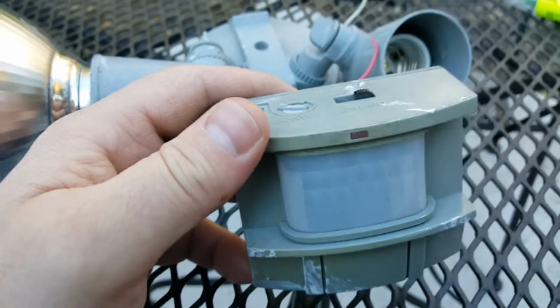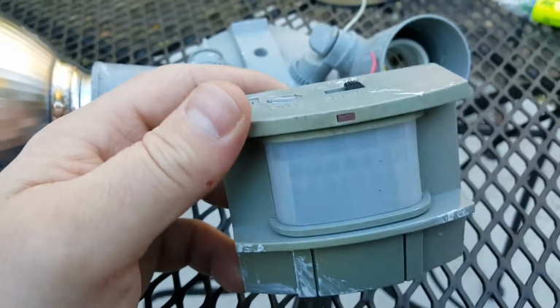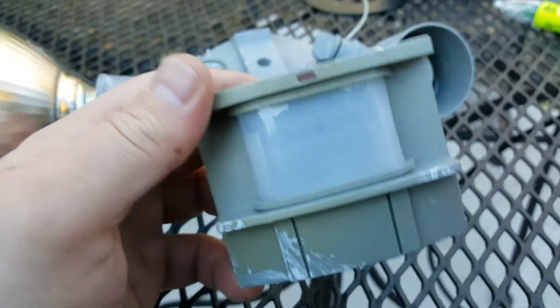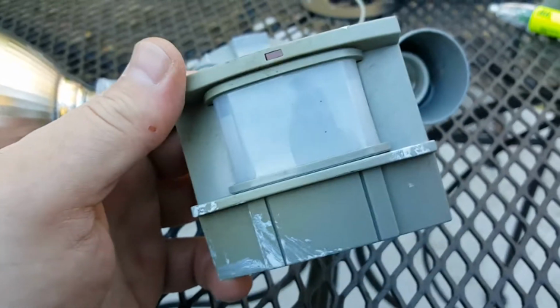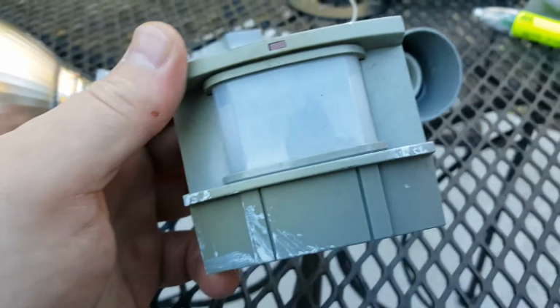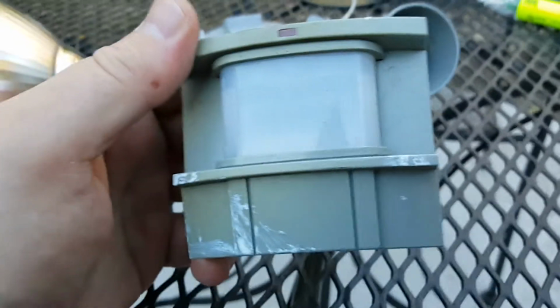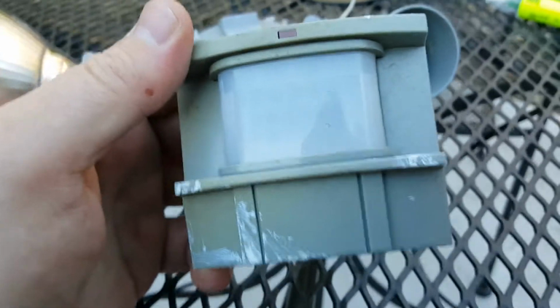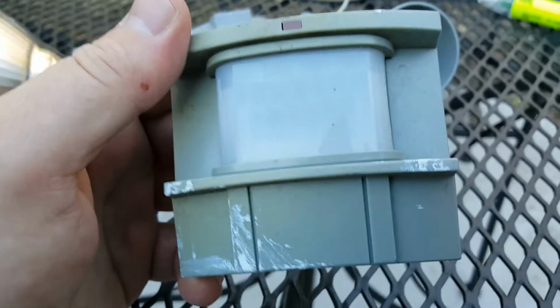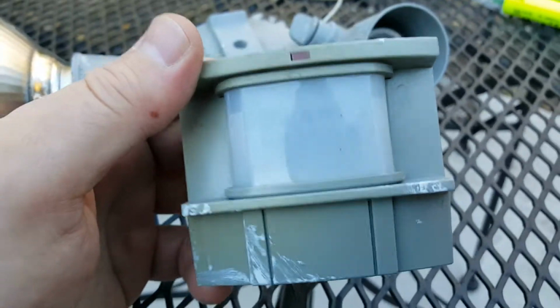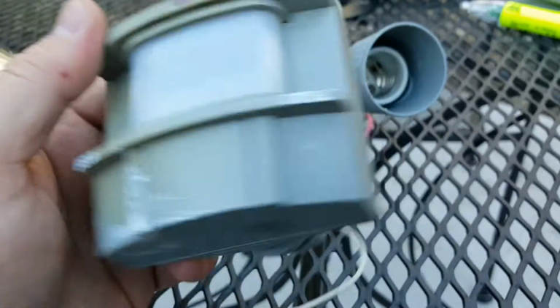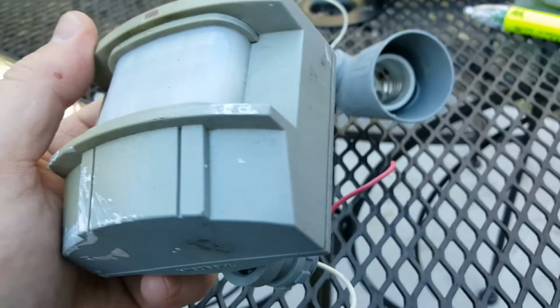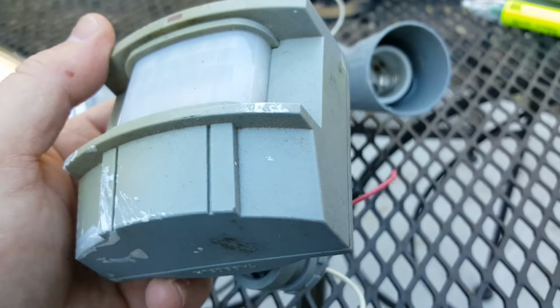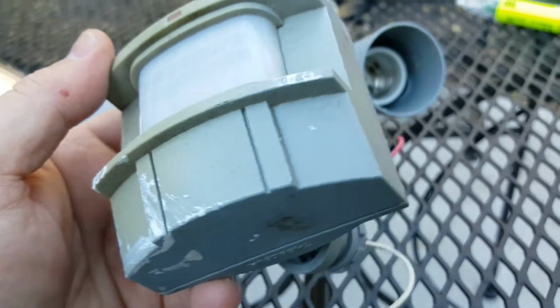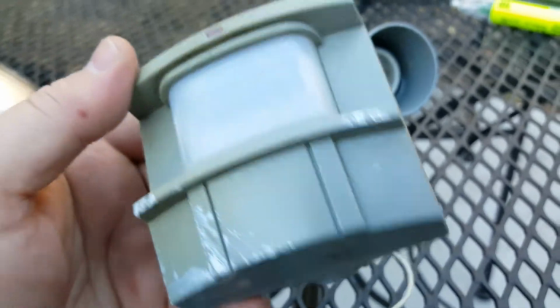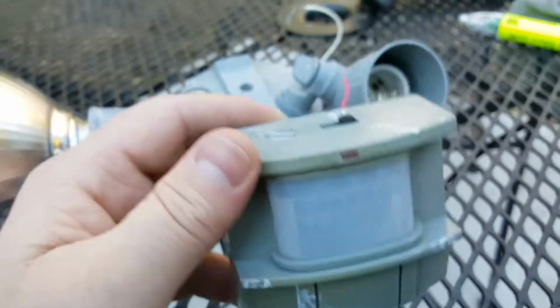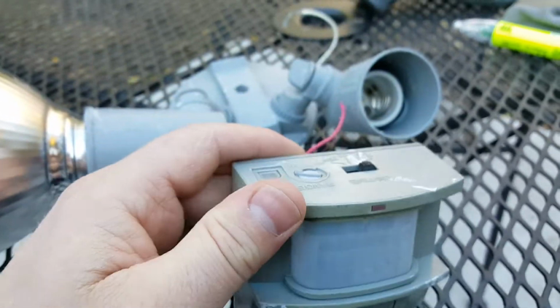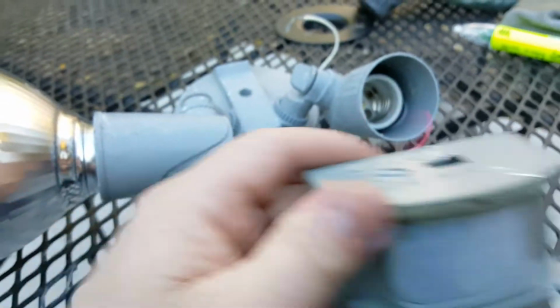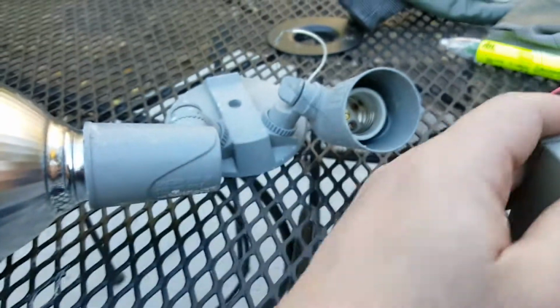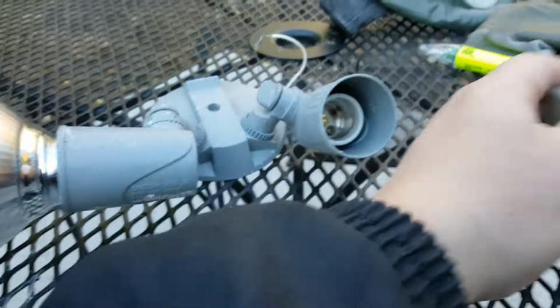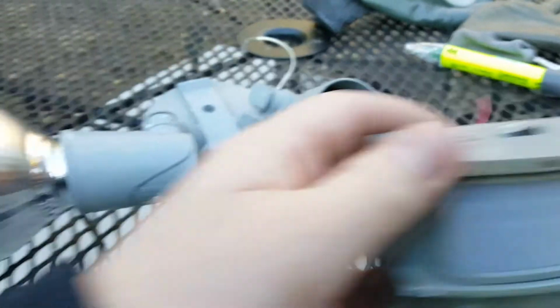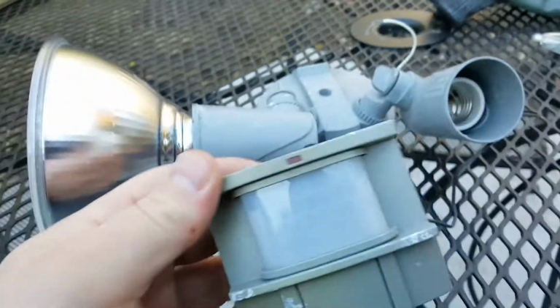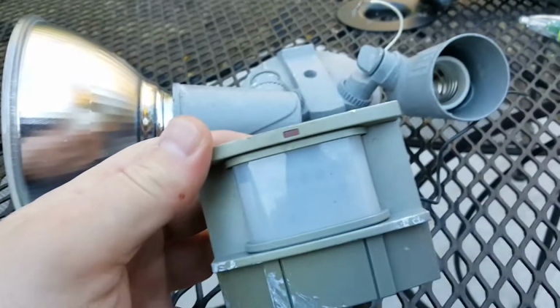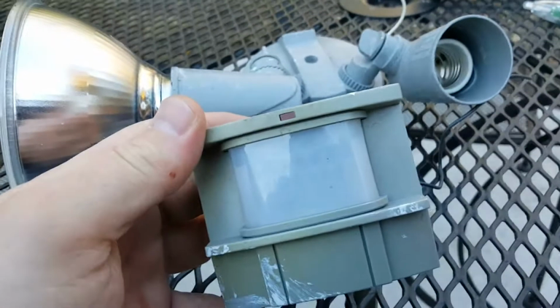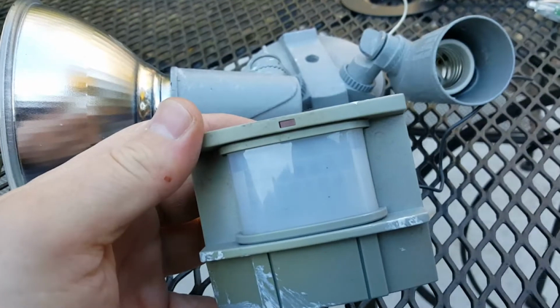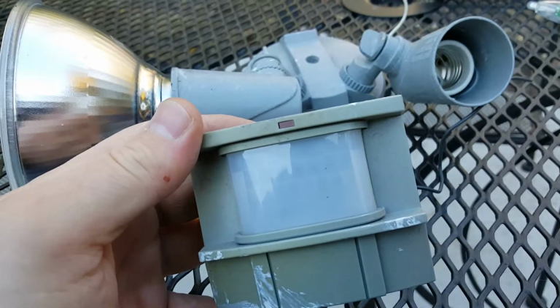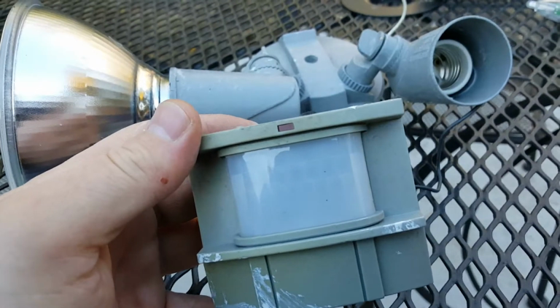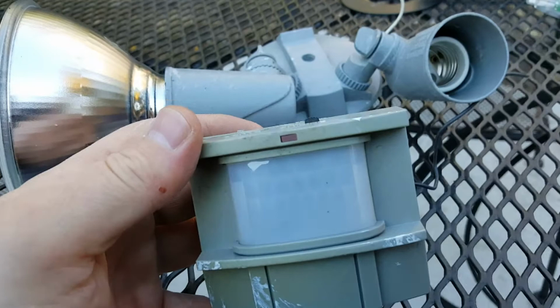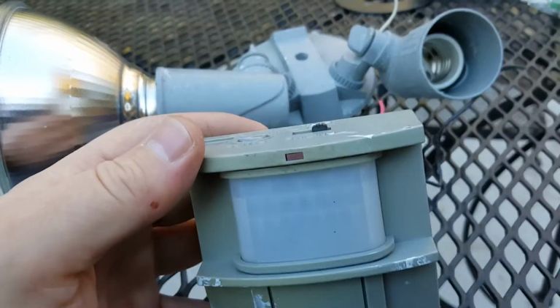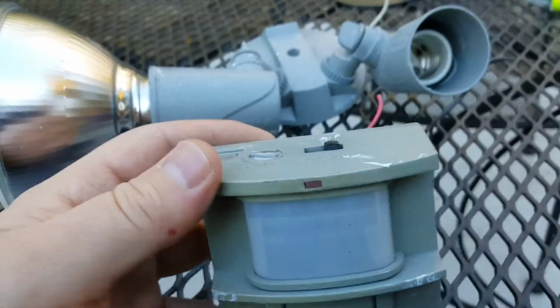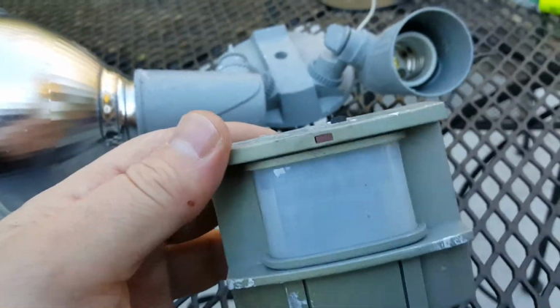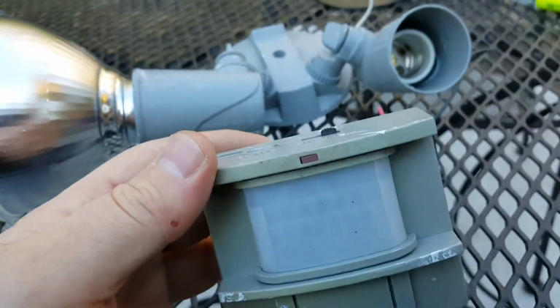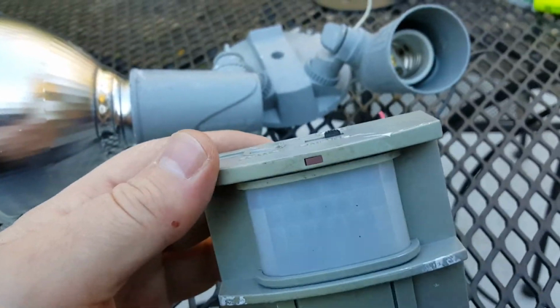So I've decided just to go back to a regular floodlight. A regular floodlight, you can buy them at Home Depot or Lowe's for about nine or ten bucks — just a floodlight with no sensor on them.